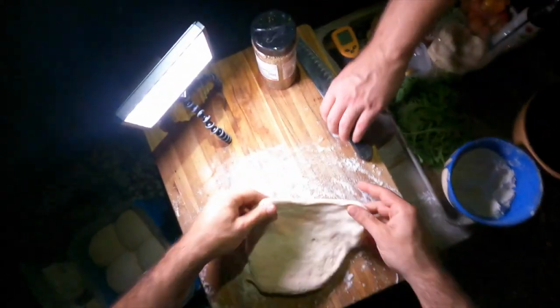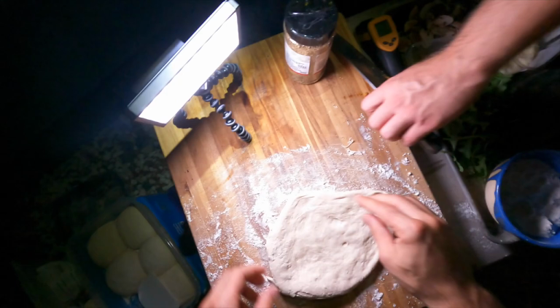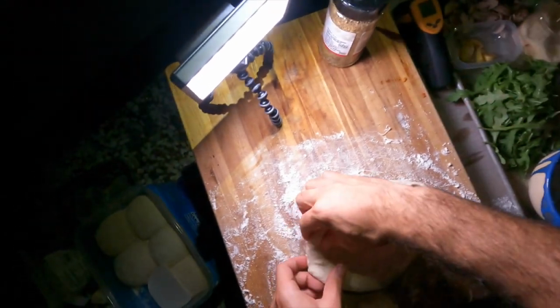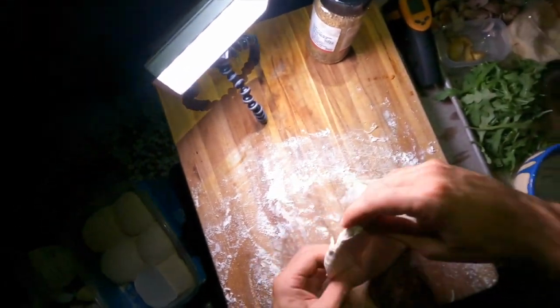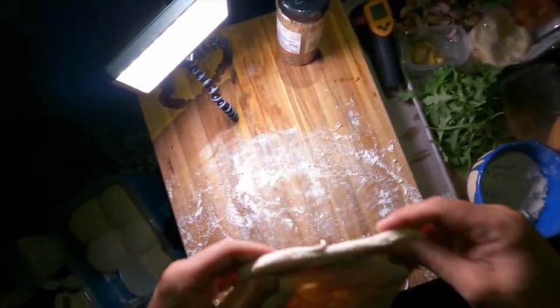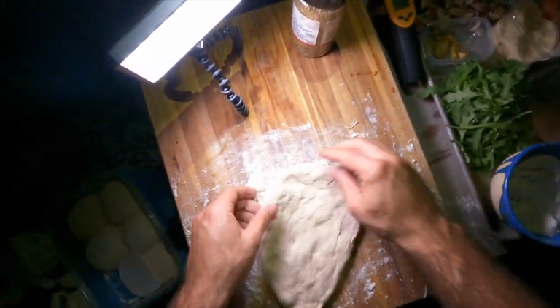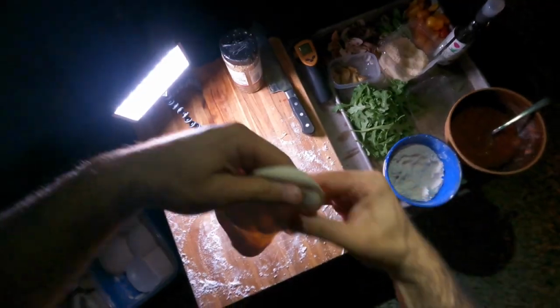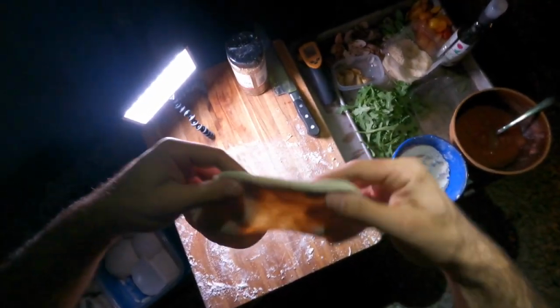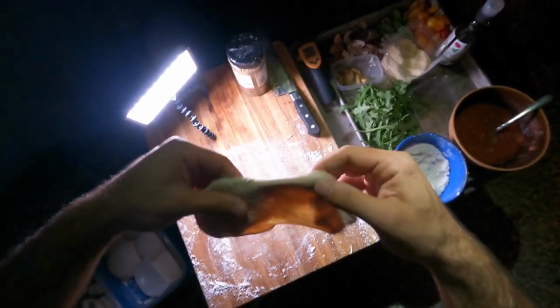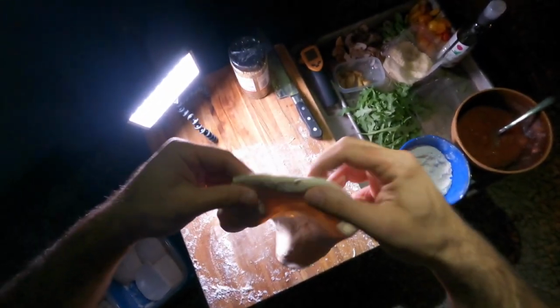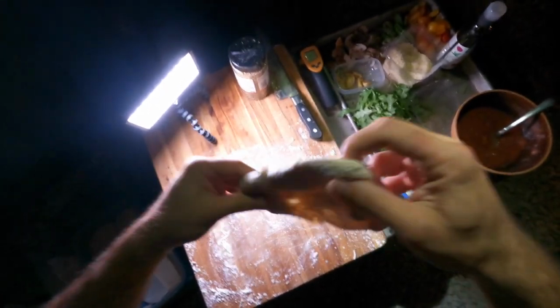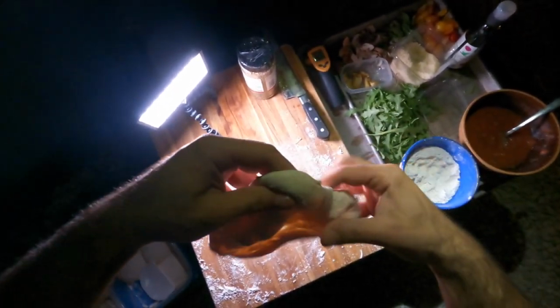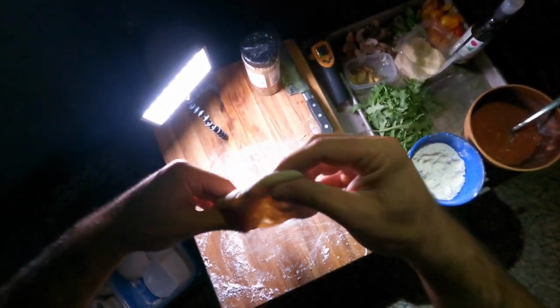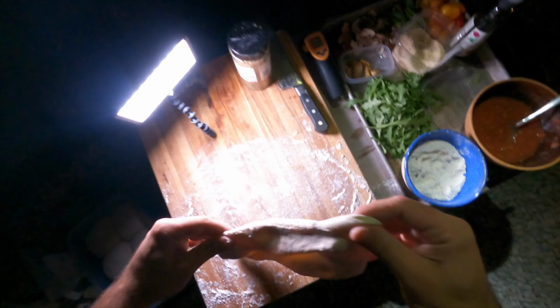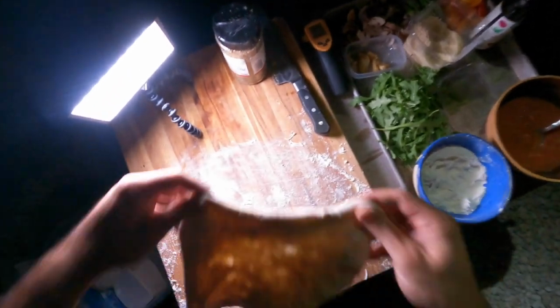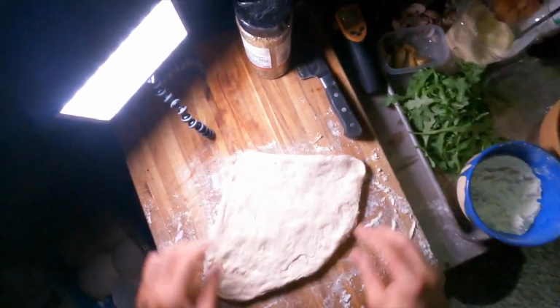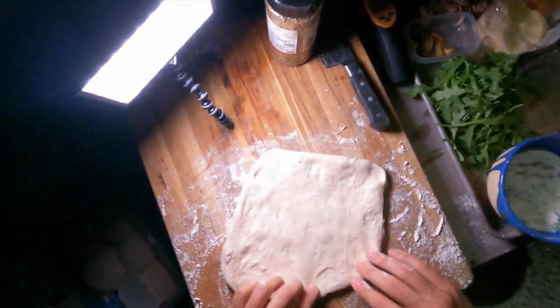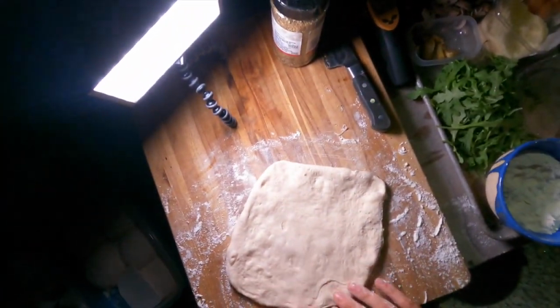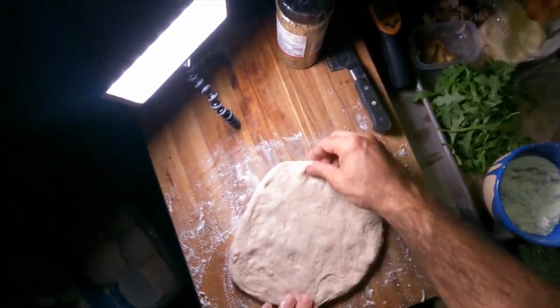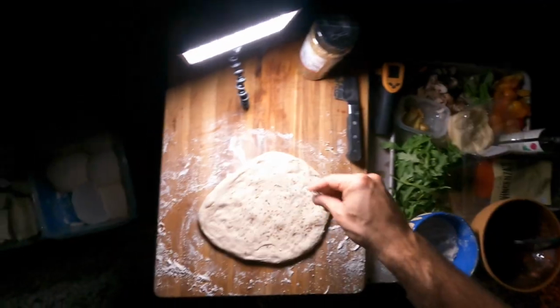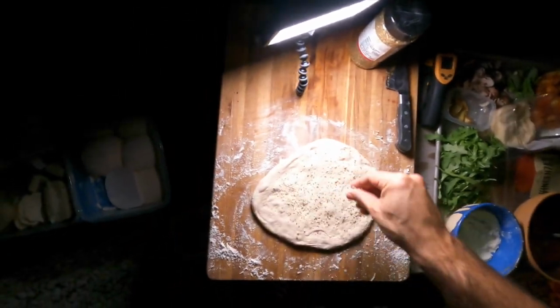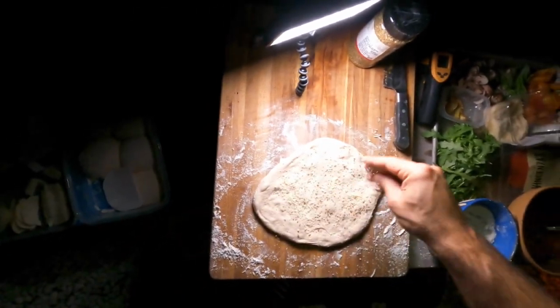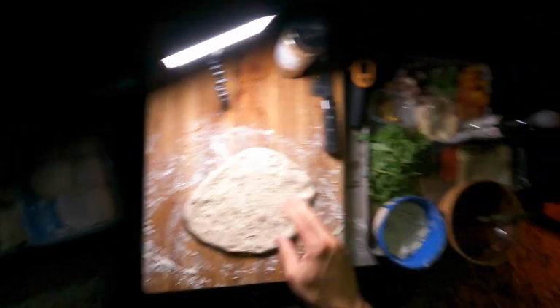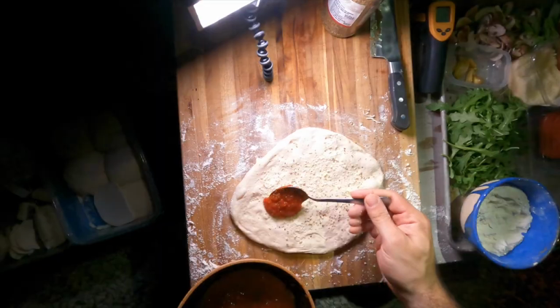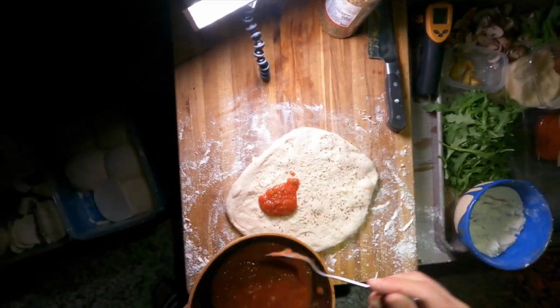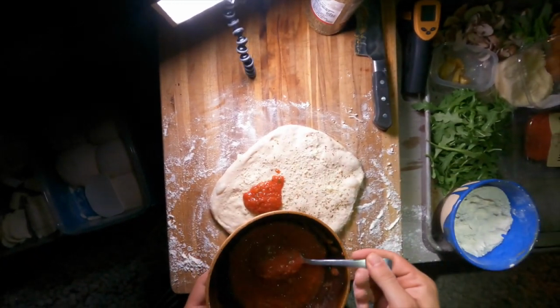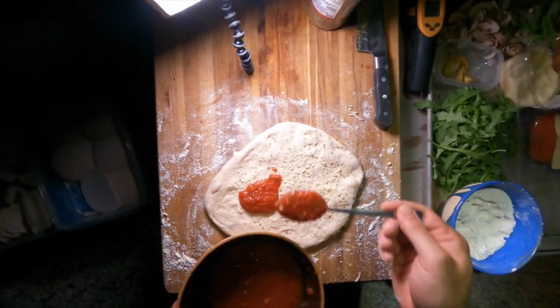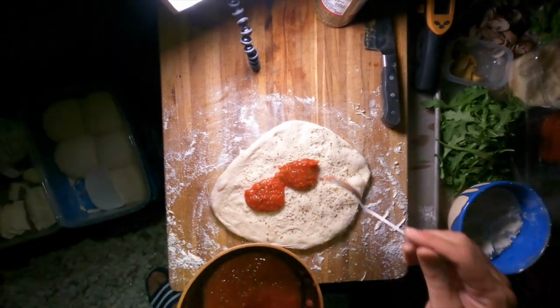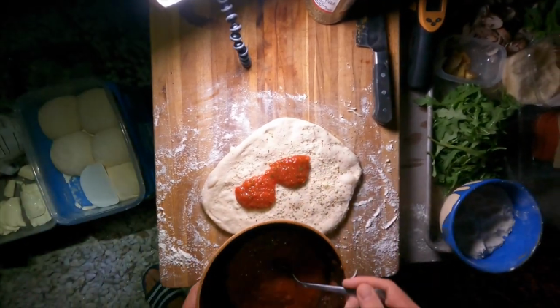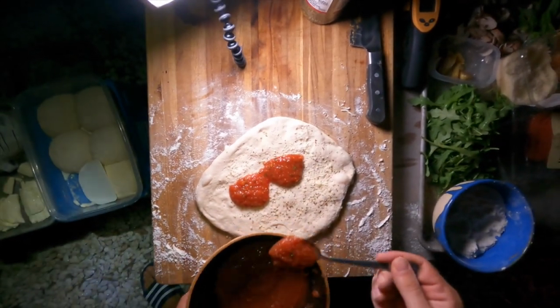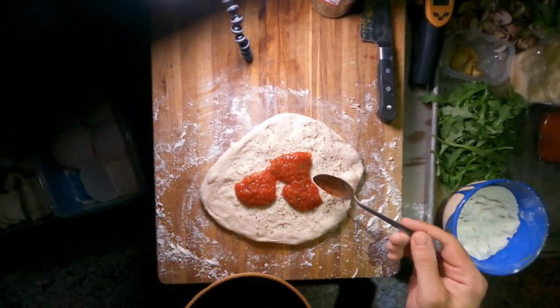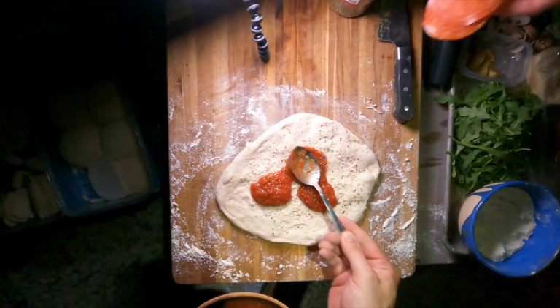Clearly, my dough stretching technique needs some work. You can toss it in the air or just let gravity do the work like I do. You want it thin in the middle, but not so thin that it tears before the crust sets. The more you practice, the better it gets.